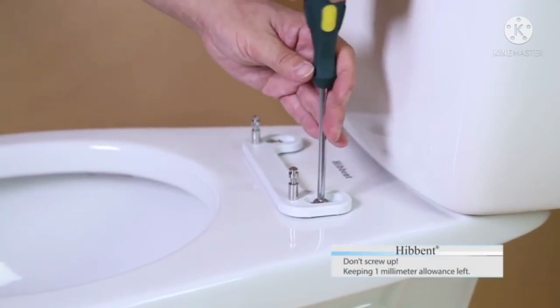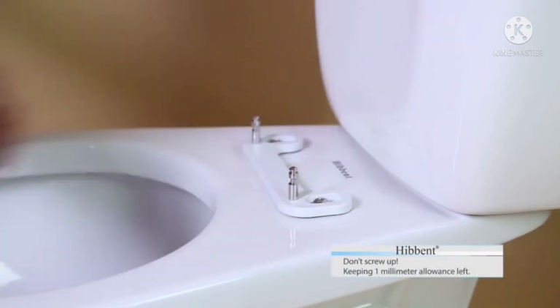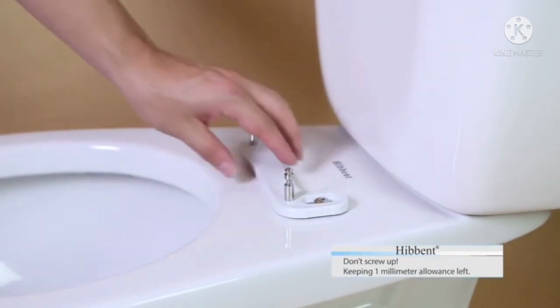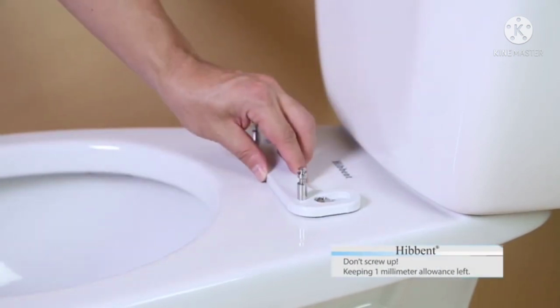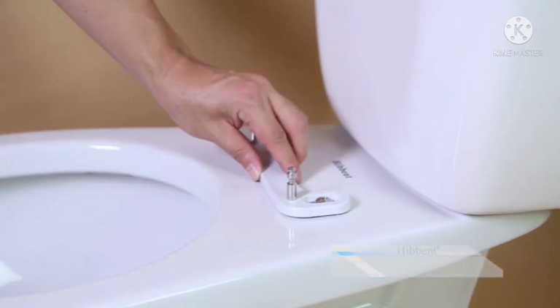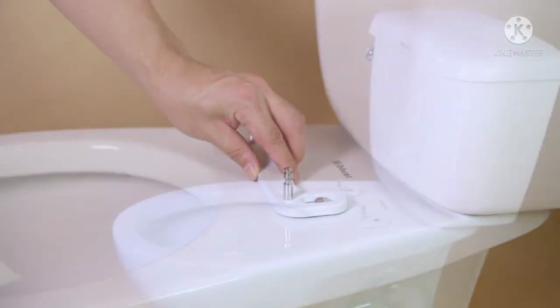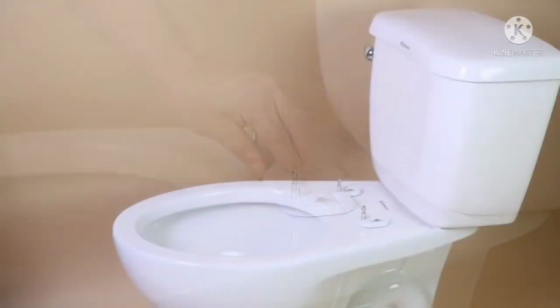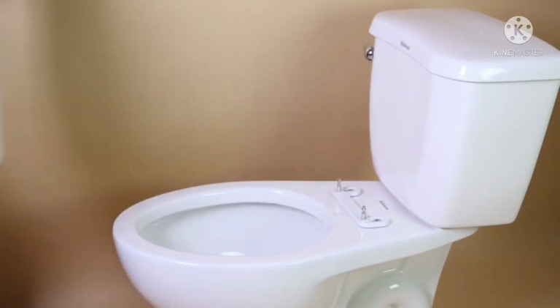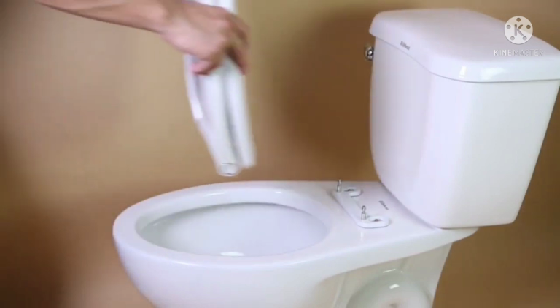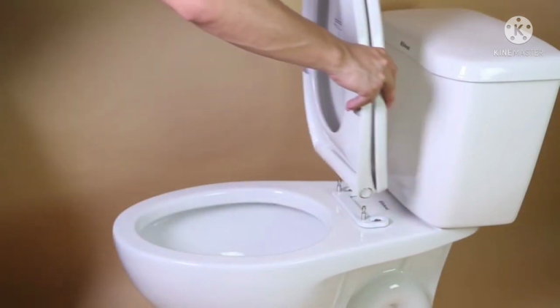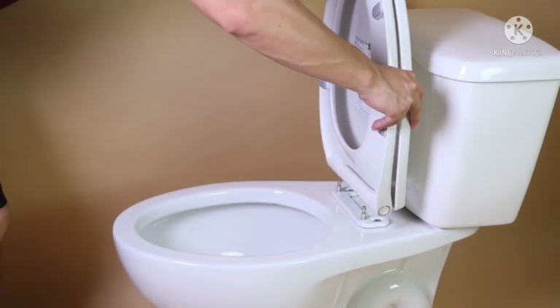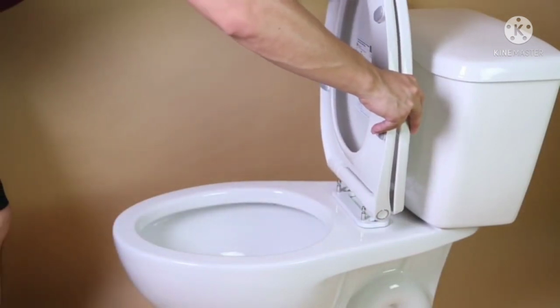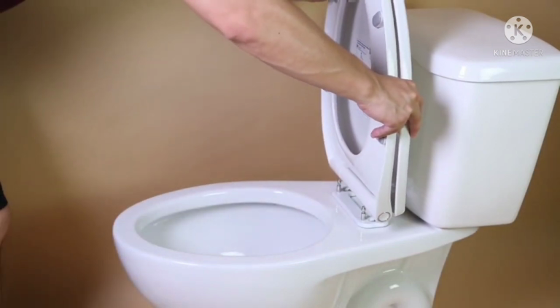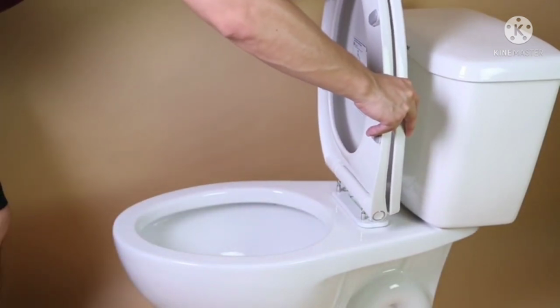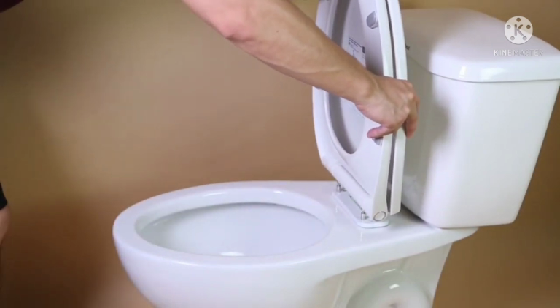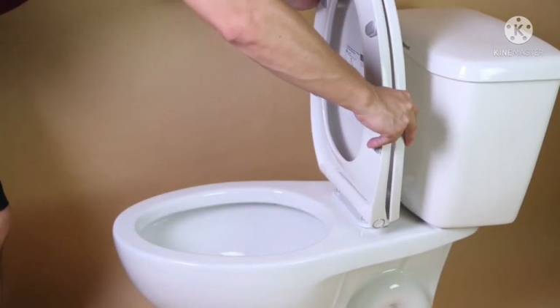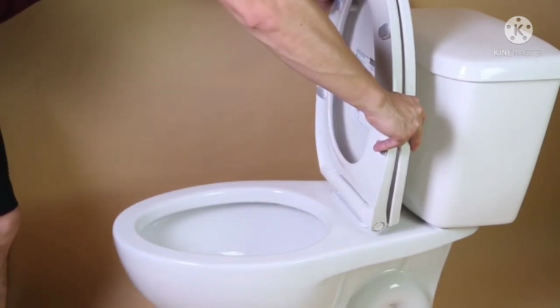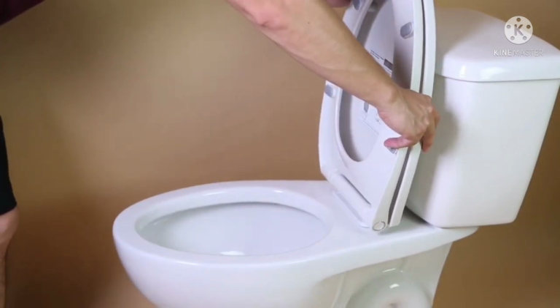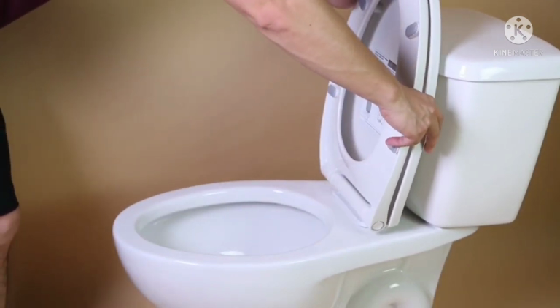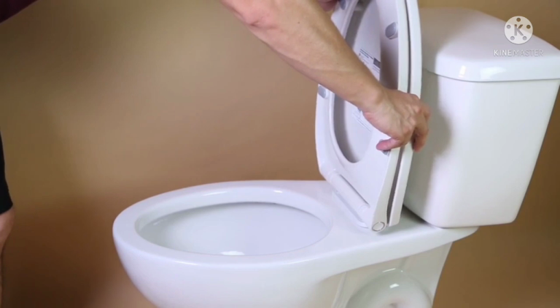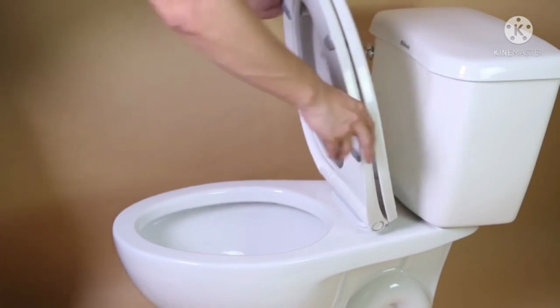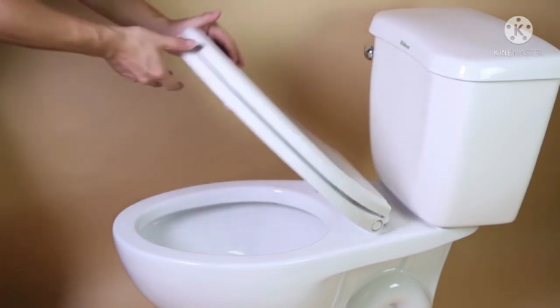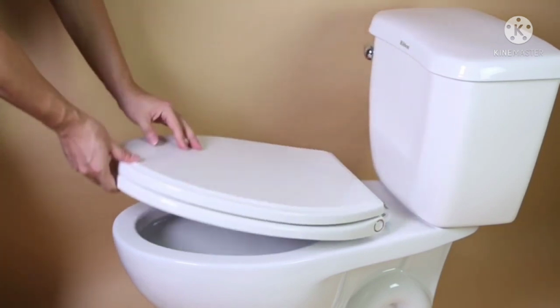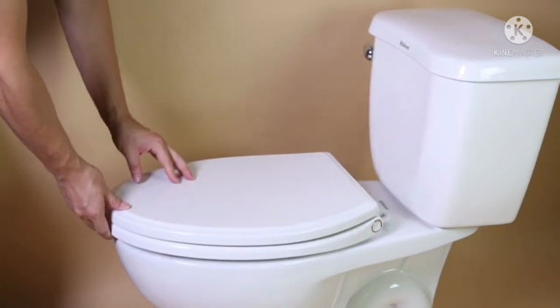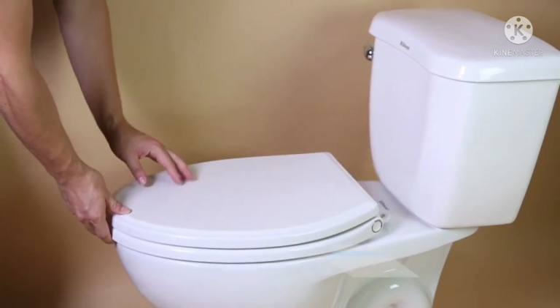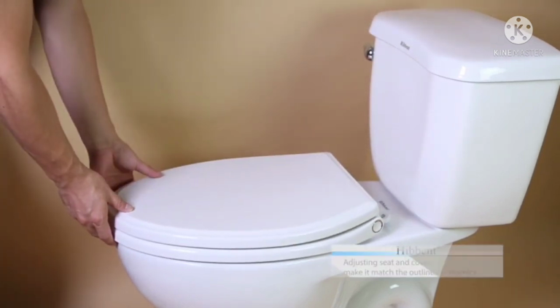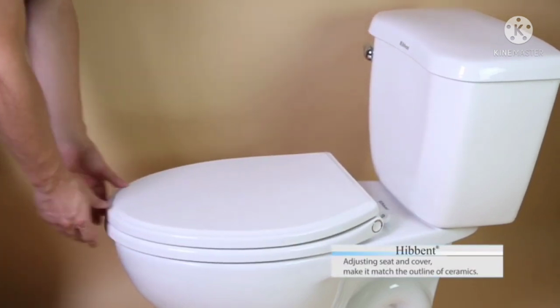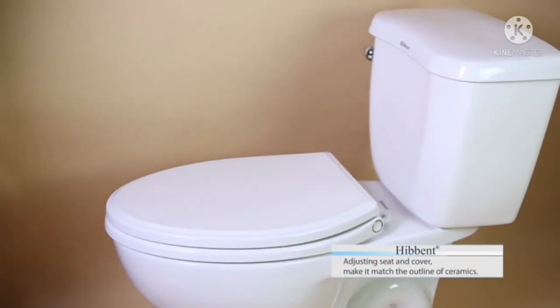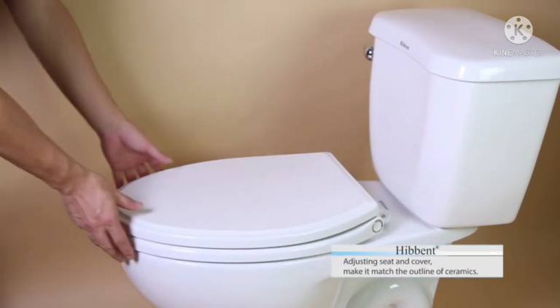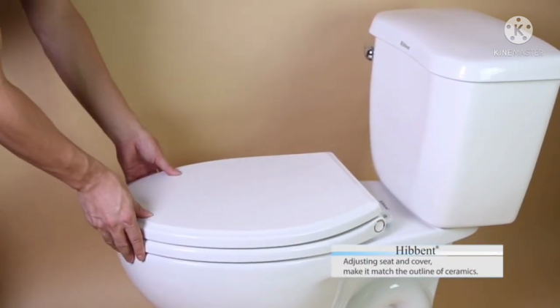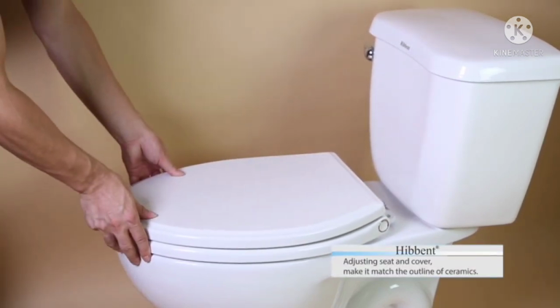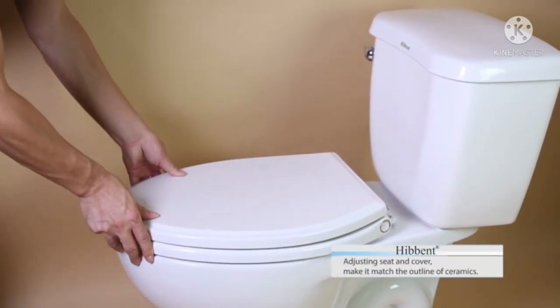Our mounting base is one piece and the distance of the holes is constant. It is easily installed — you only put it on the holes and lock the bolts, so that you can adjust the seat and cover easily to match the outline of the ceramics.